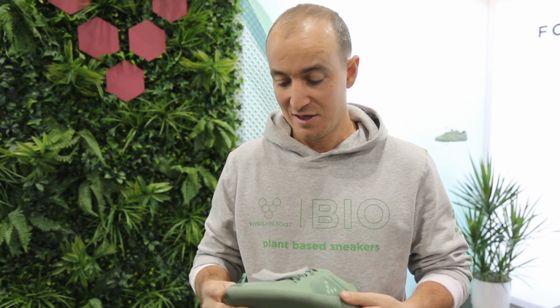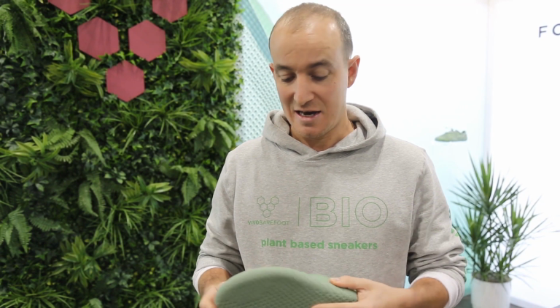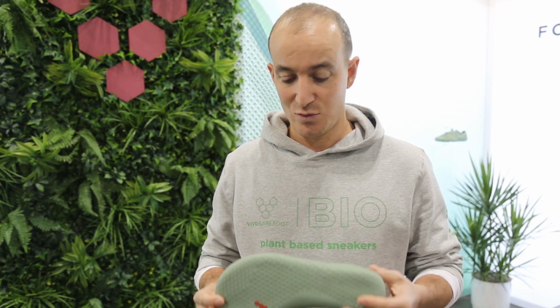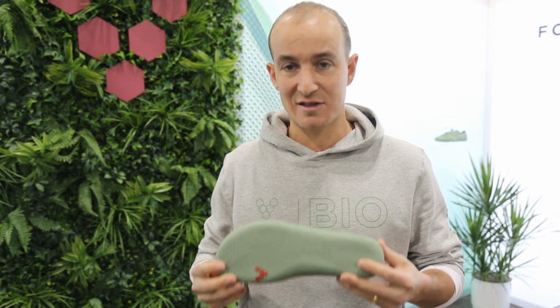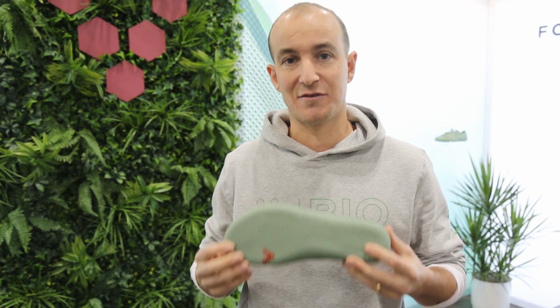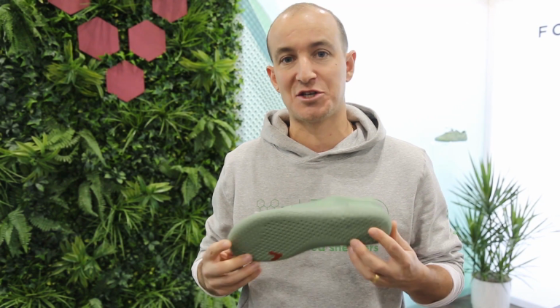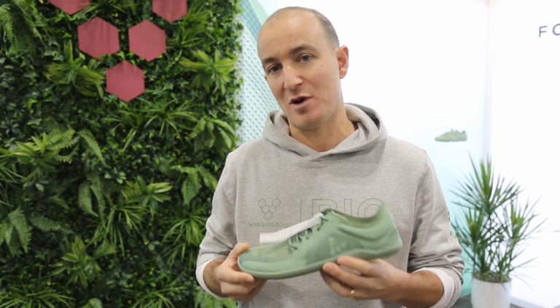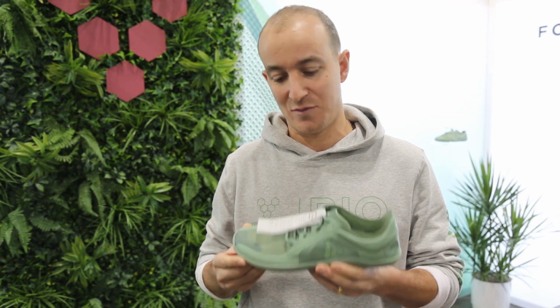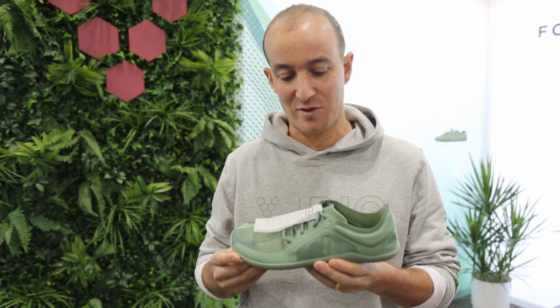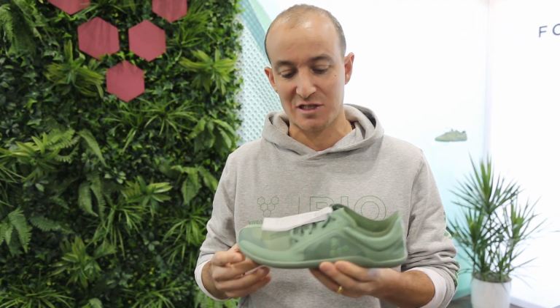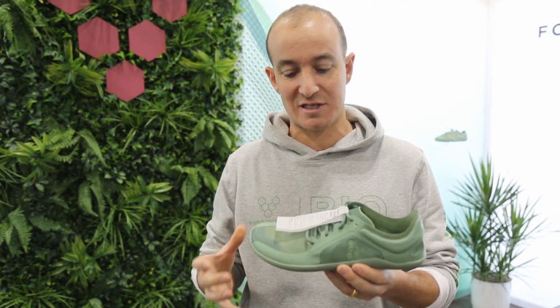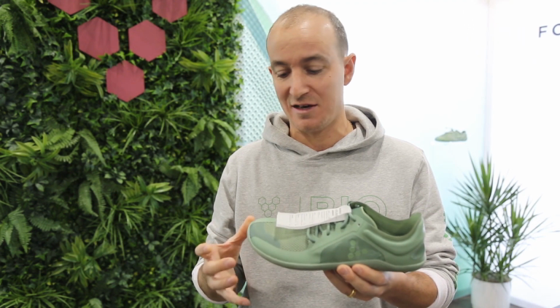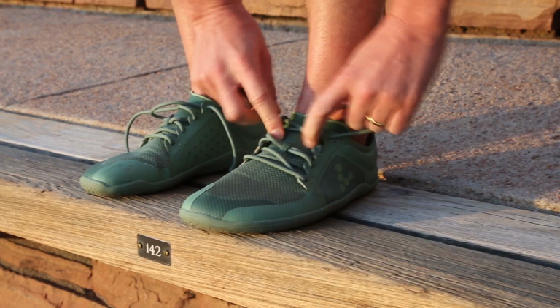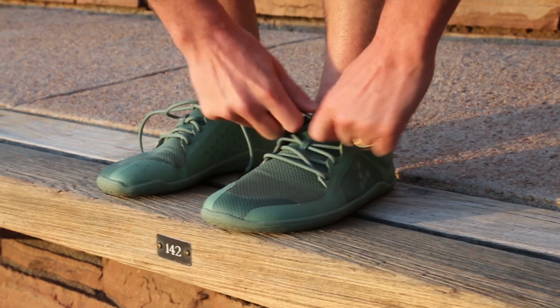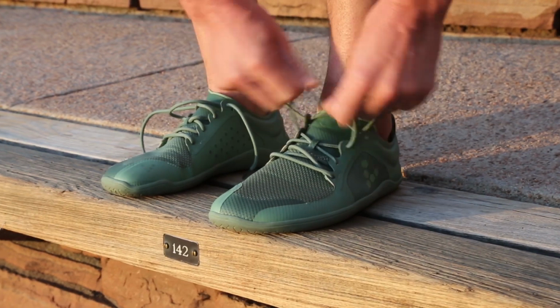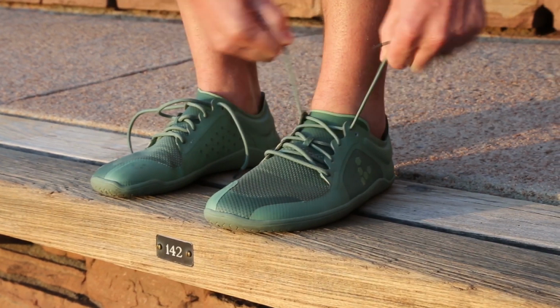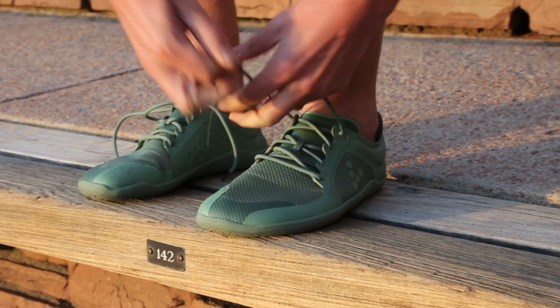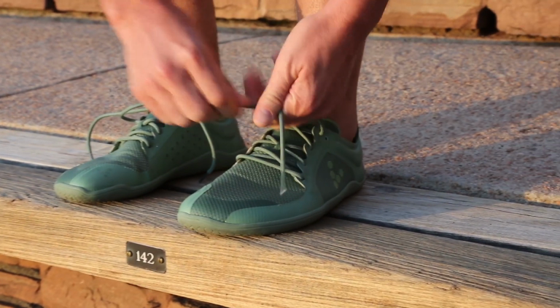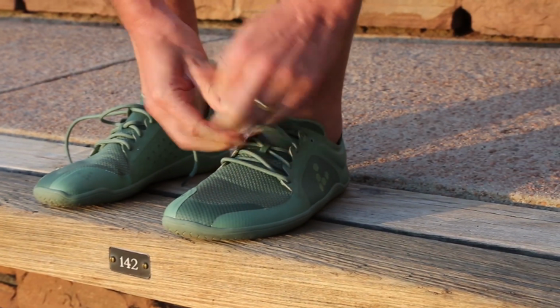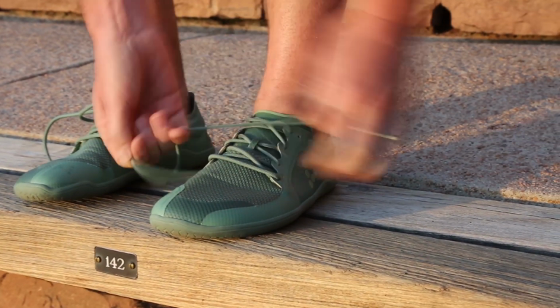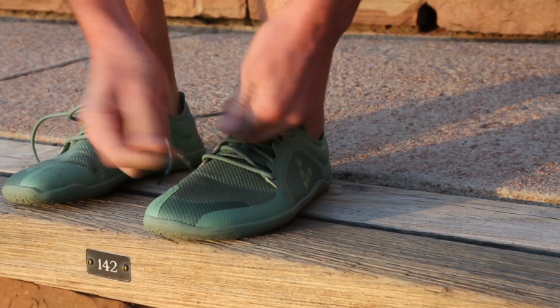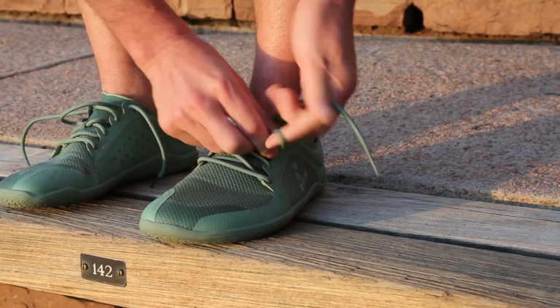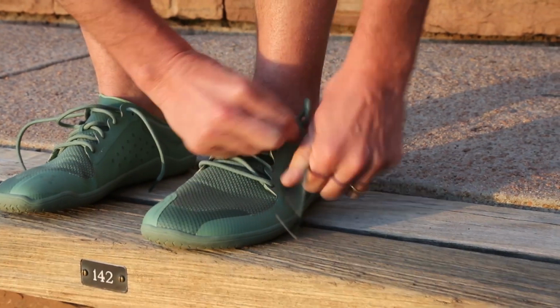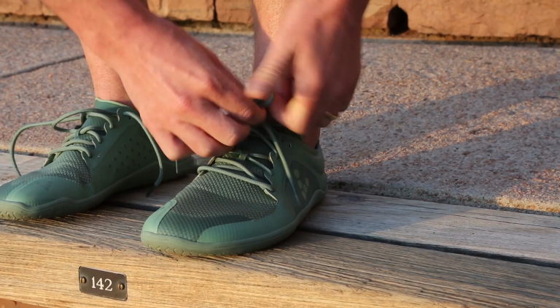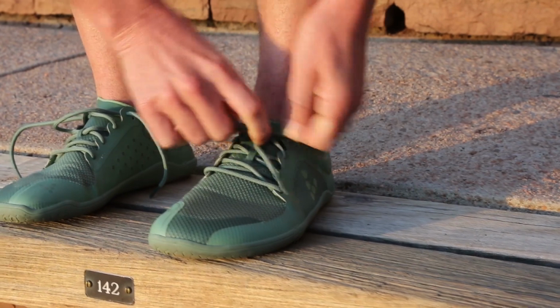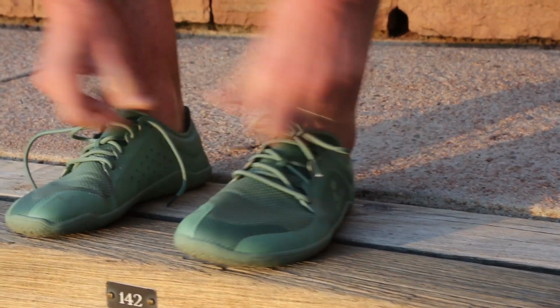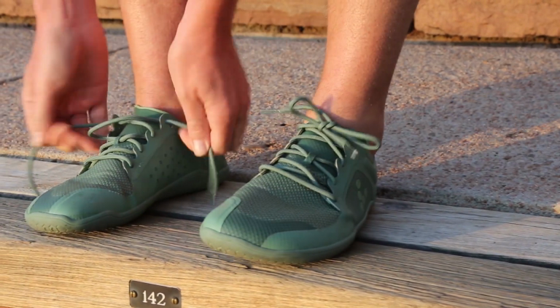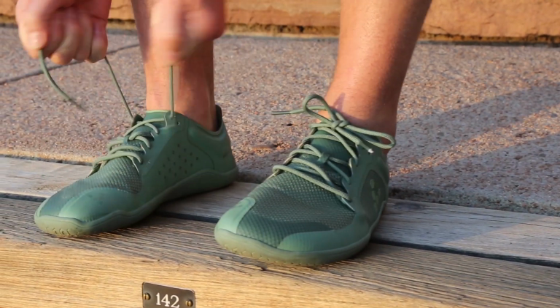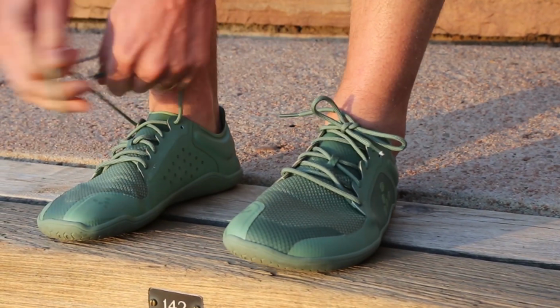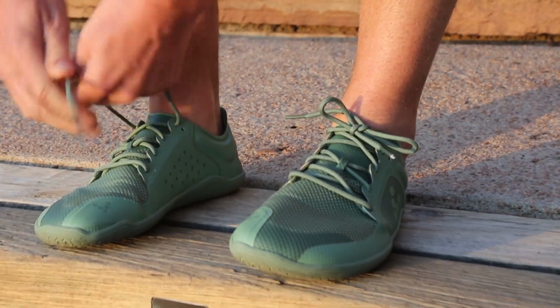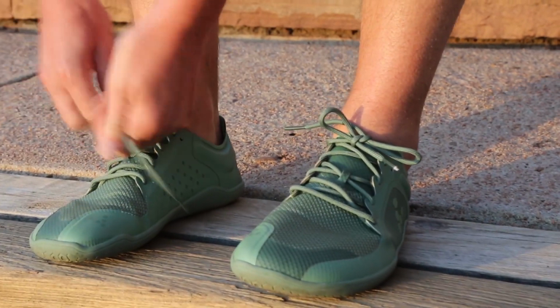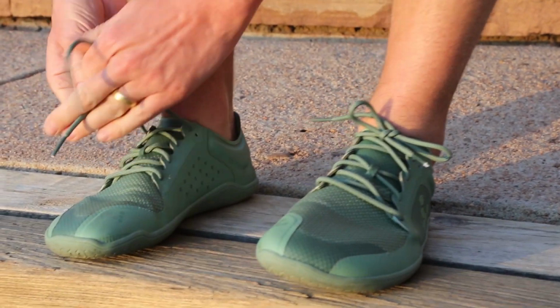We think this is the first shoe where we've tried to put together a 360-degree bio-based solution — for the meshes, the outsole, the TPU underlays.